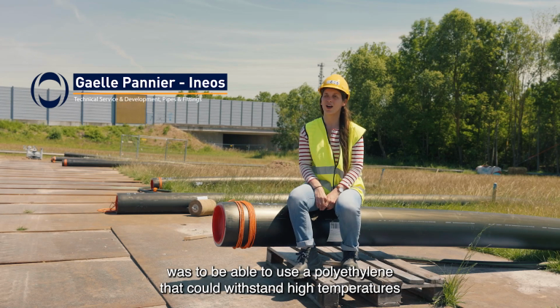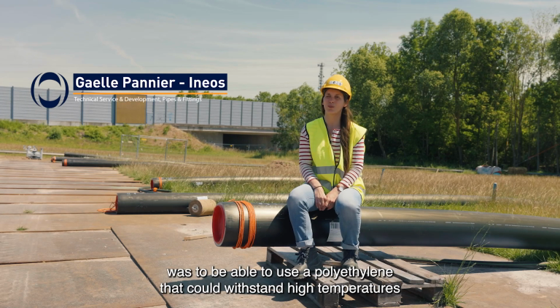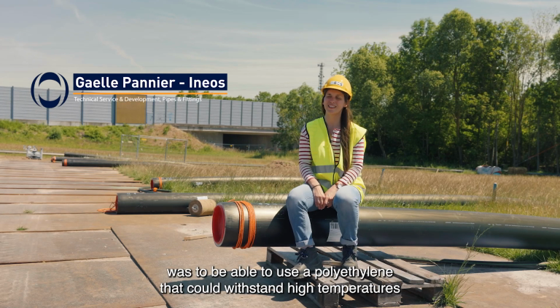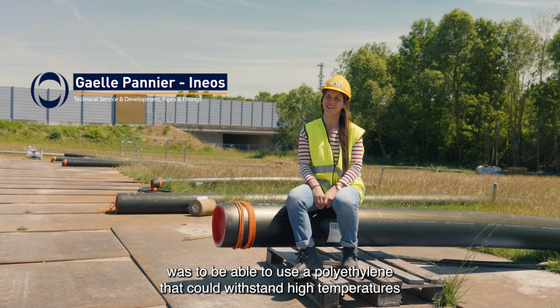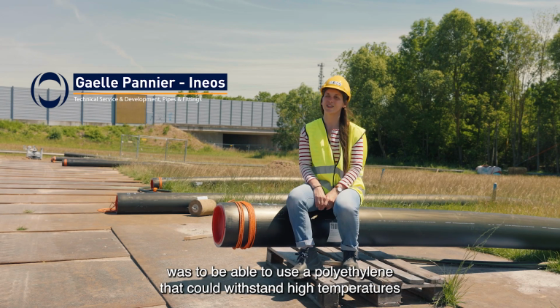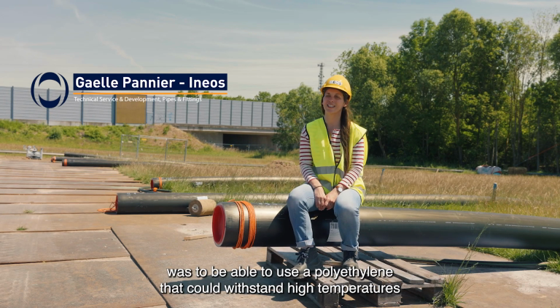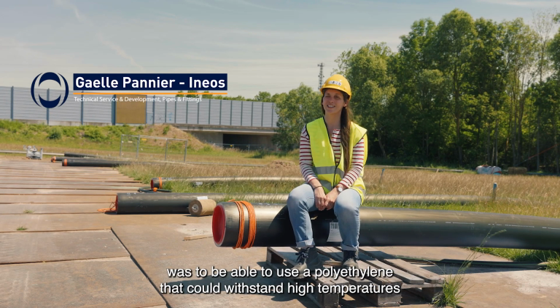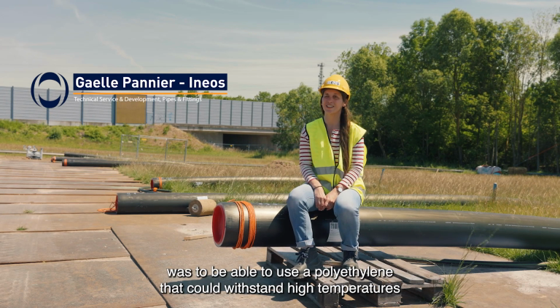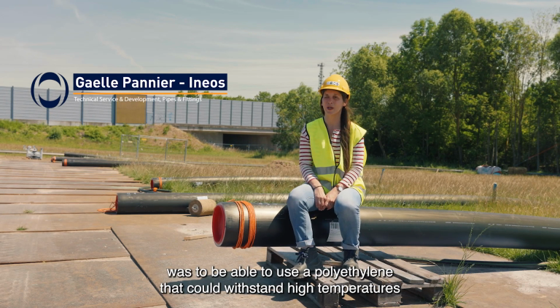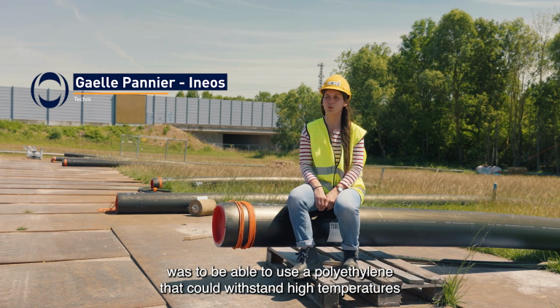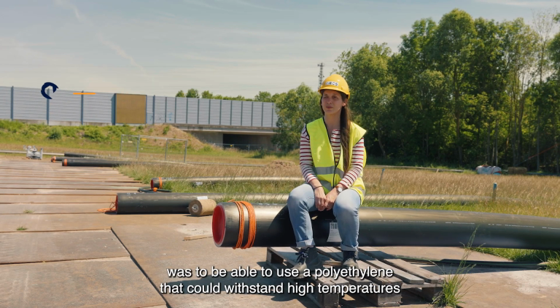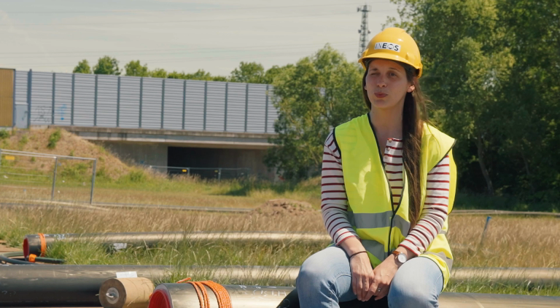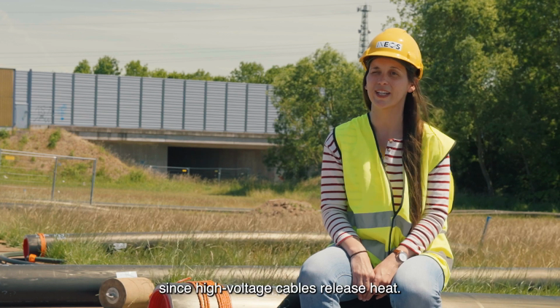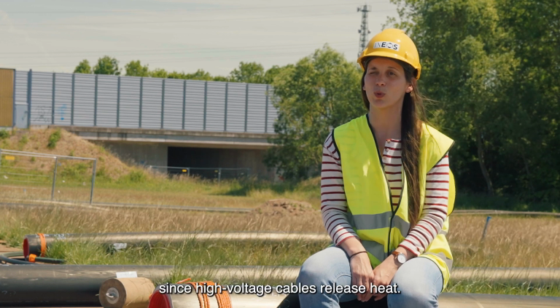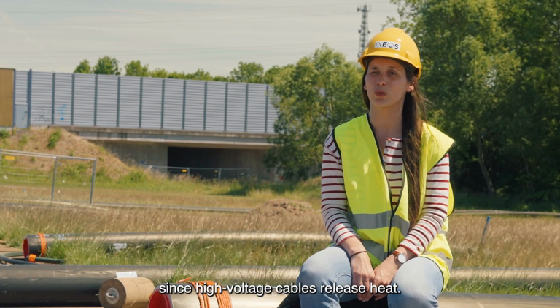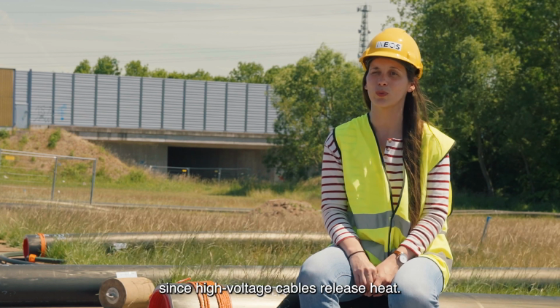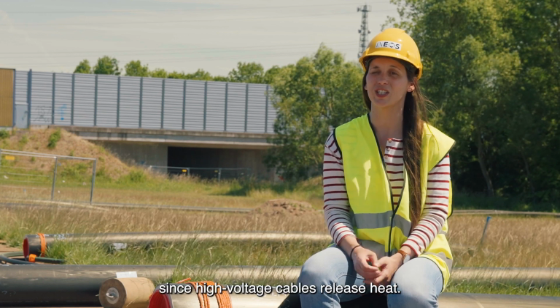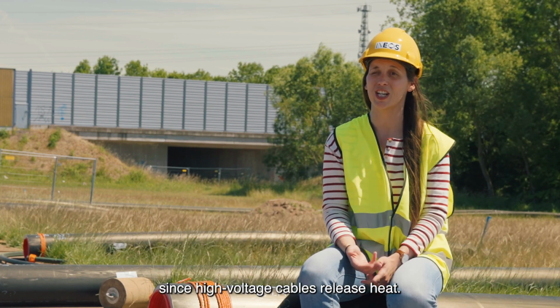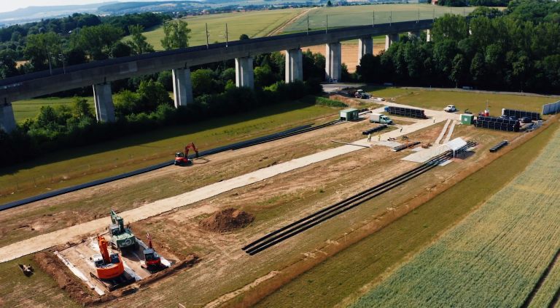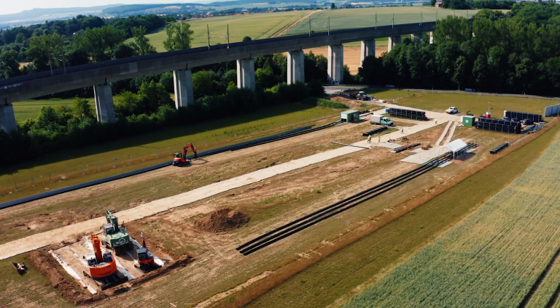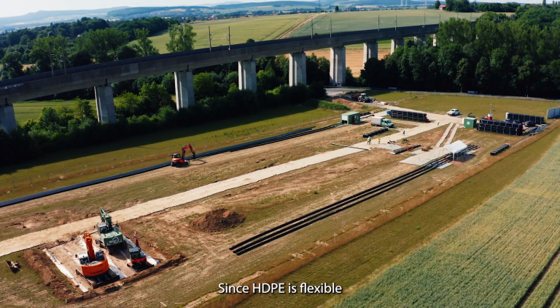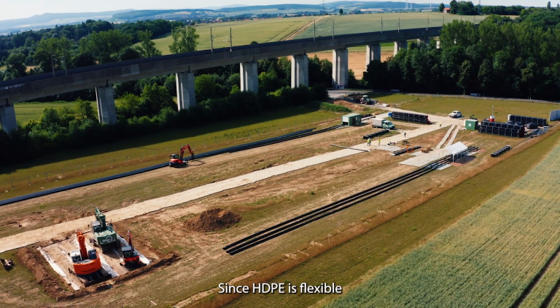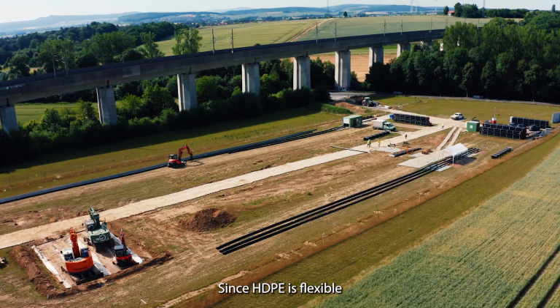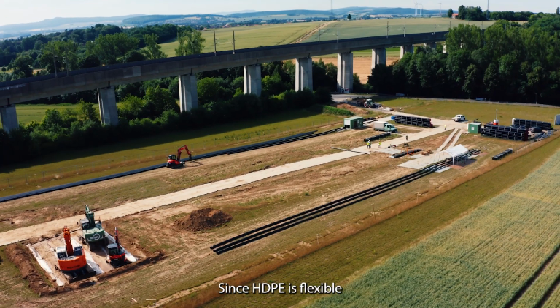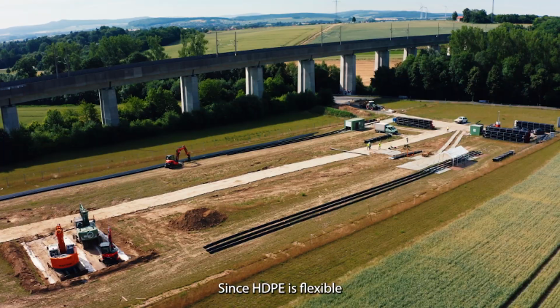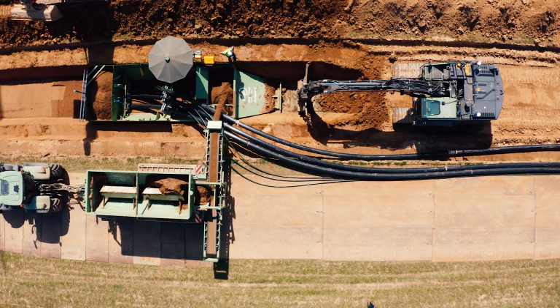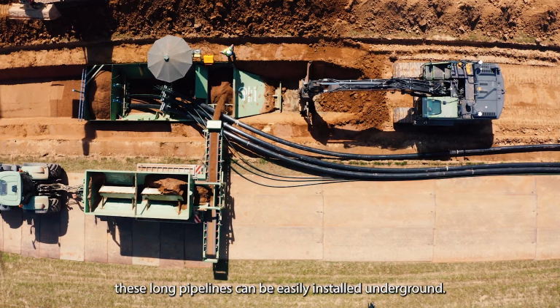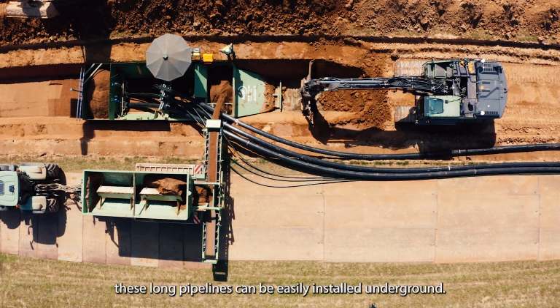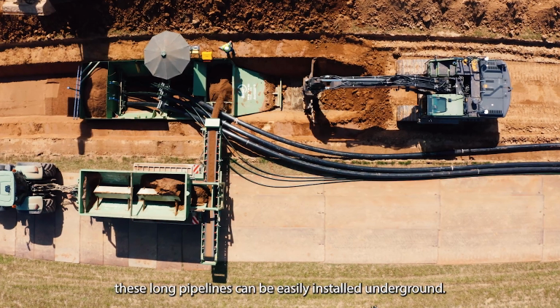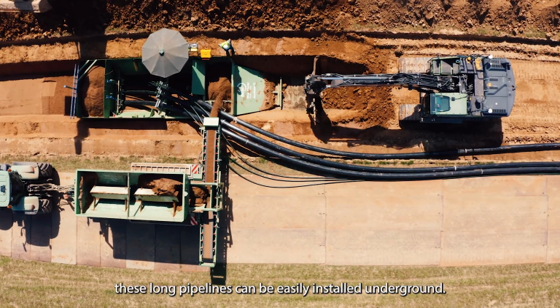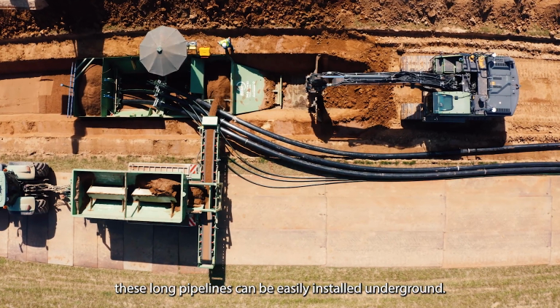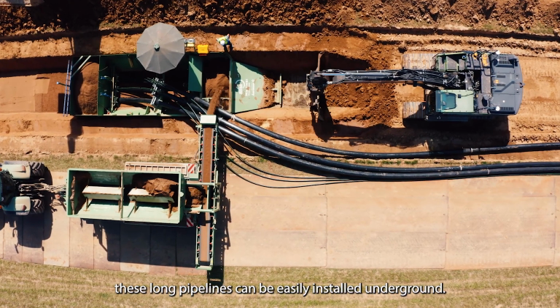The requirements for this project include polyethylene that can resist higher temperatures, since the high-tension cables will generate heat. Since HDPE is flexible, these long pipelines can be easily installed underground.